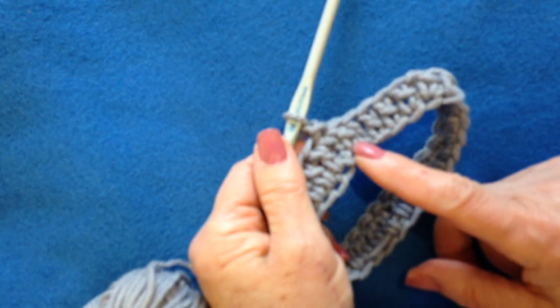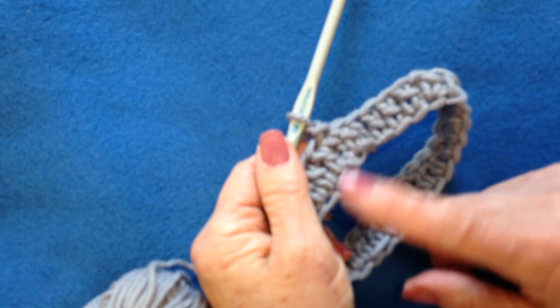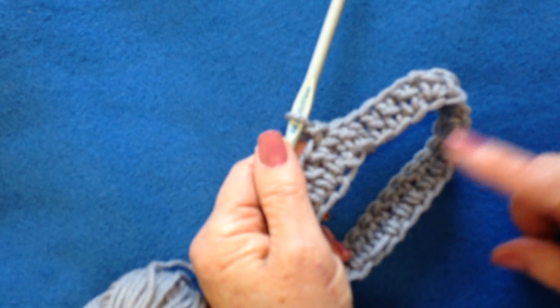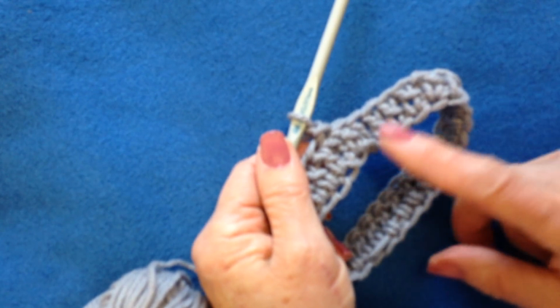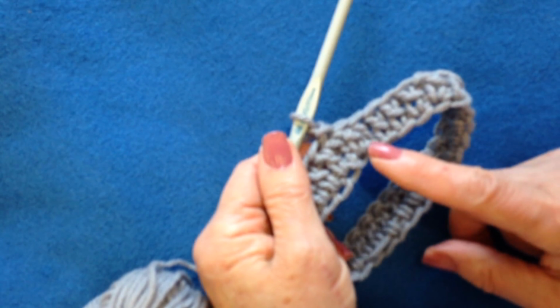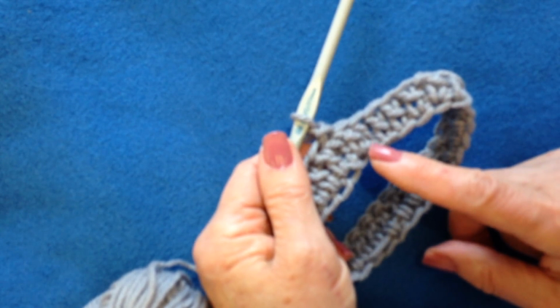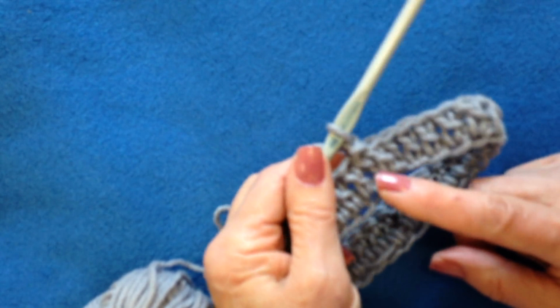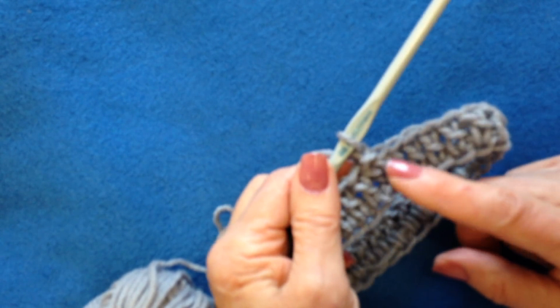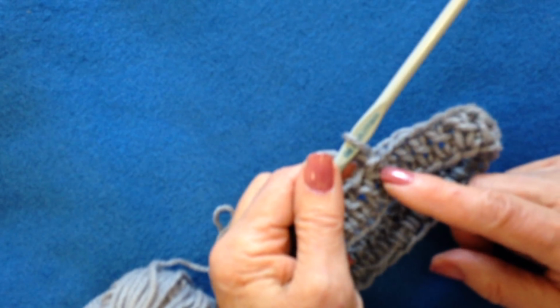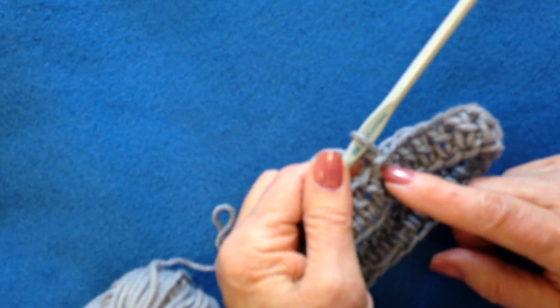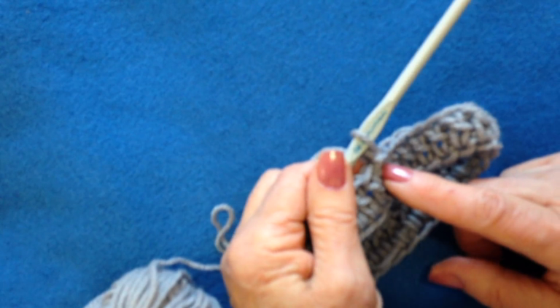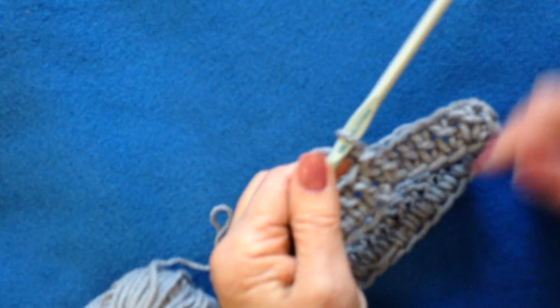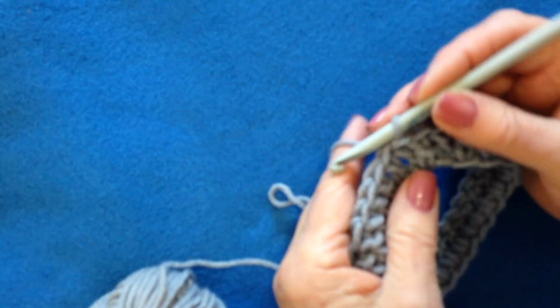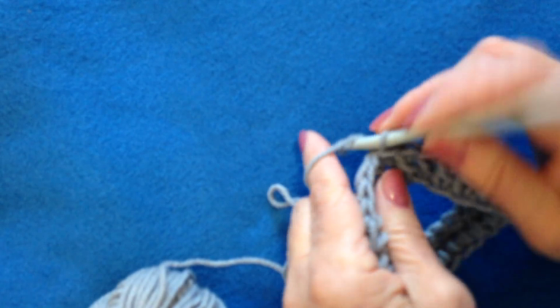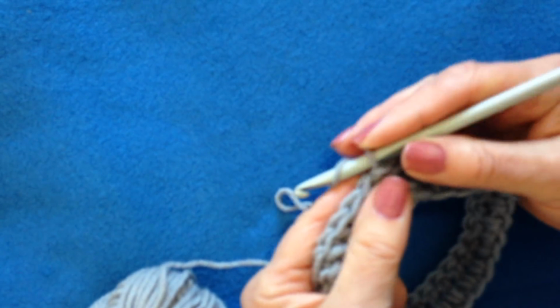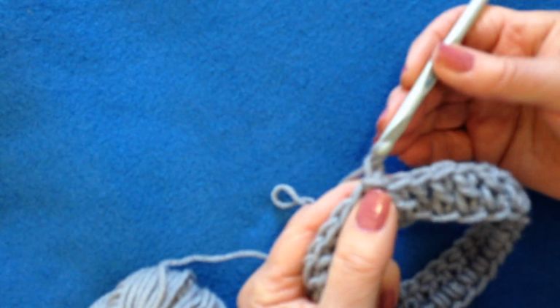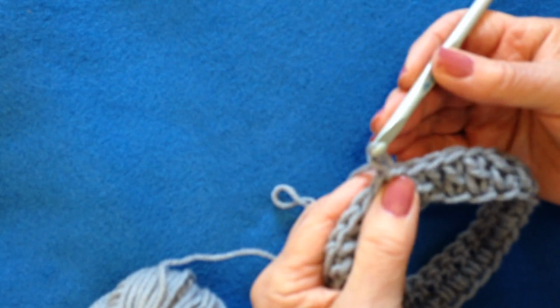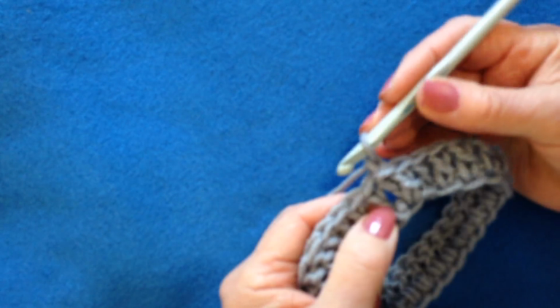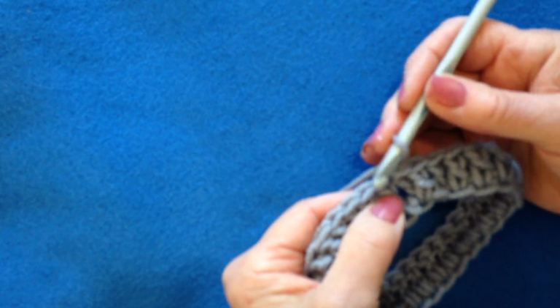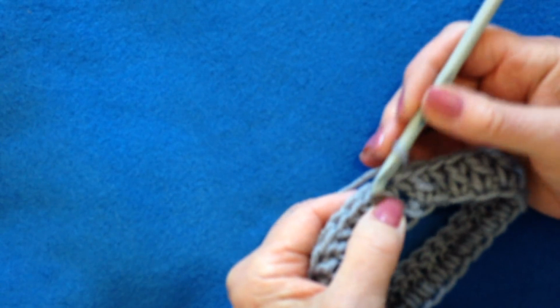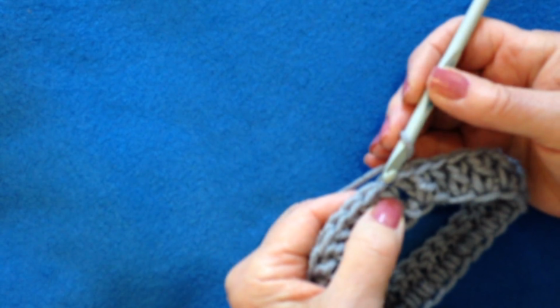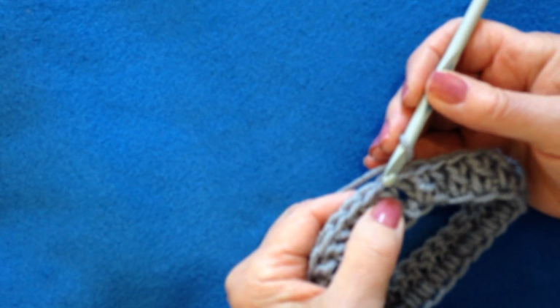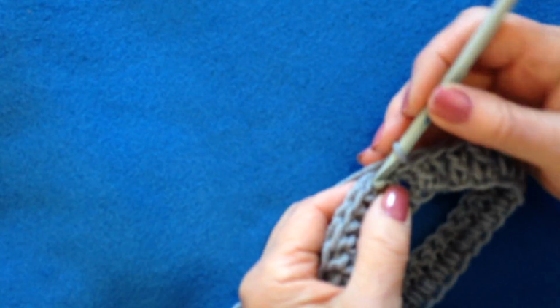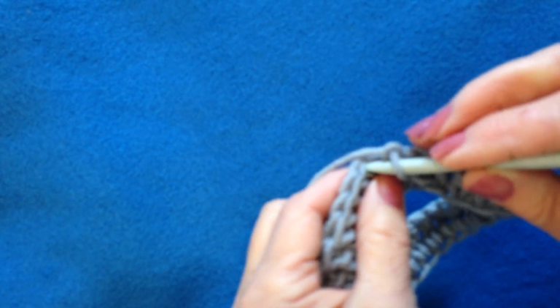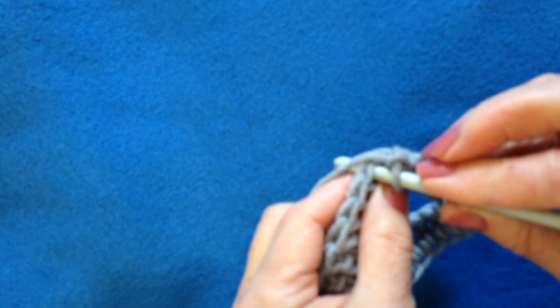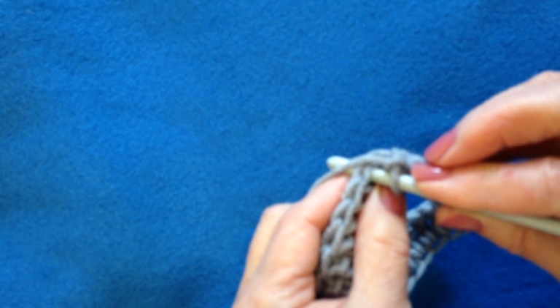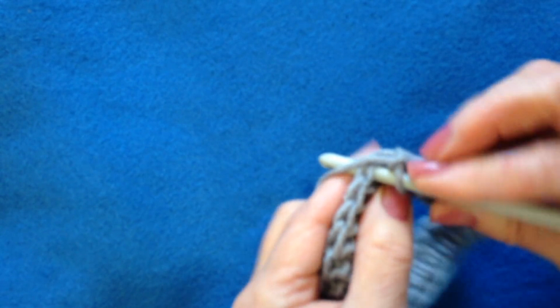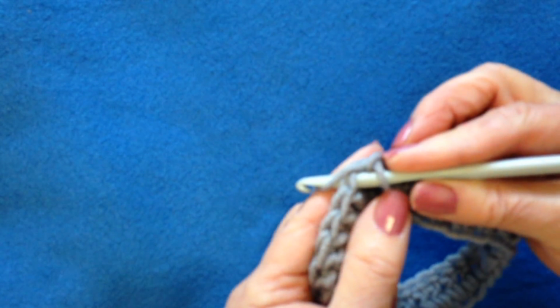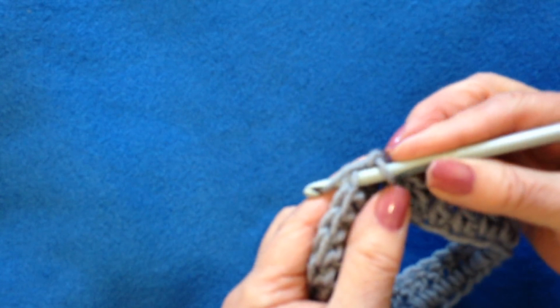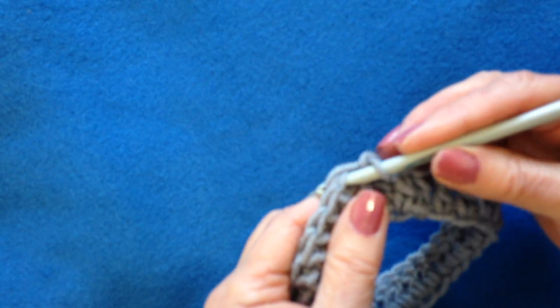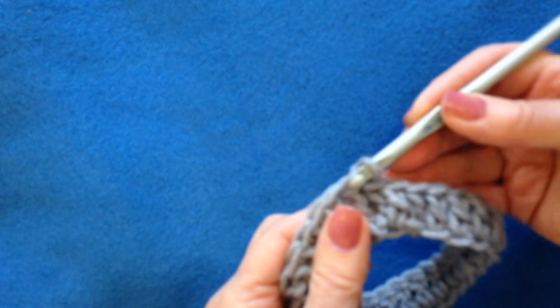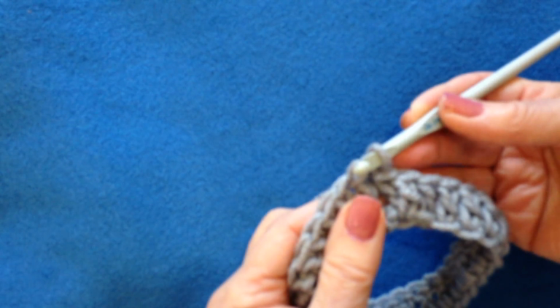To do the bean stitch you always need a row of multiples of two. To start, you are going to chain one and then go directly into the next stitch, insert the hook through, pick up the yarn and pull it through.